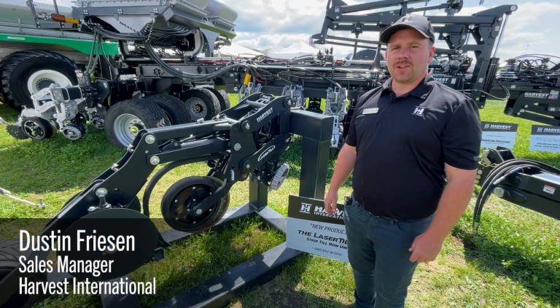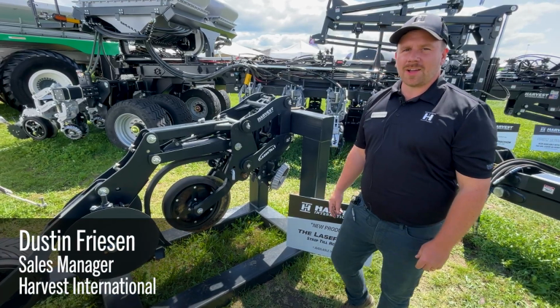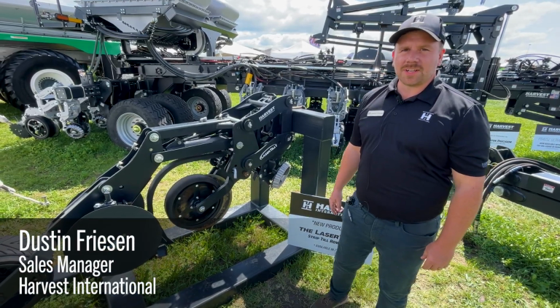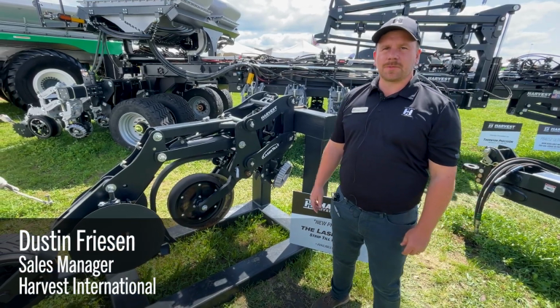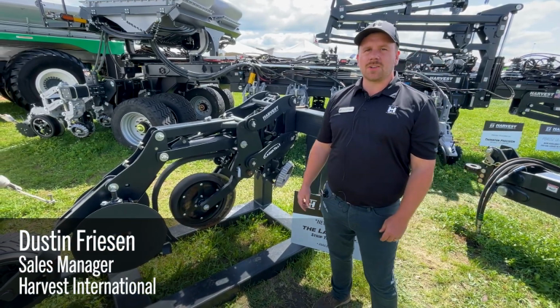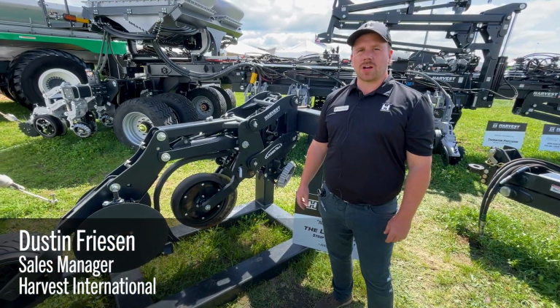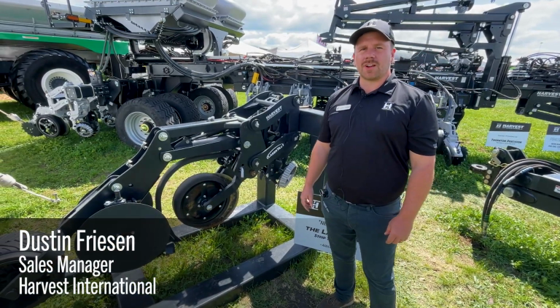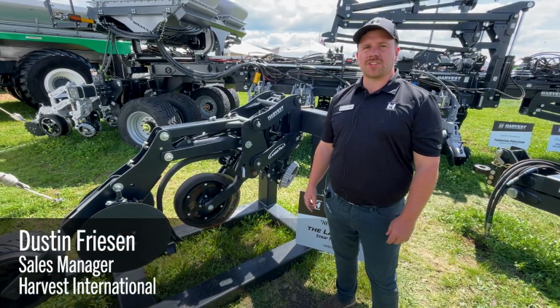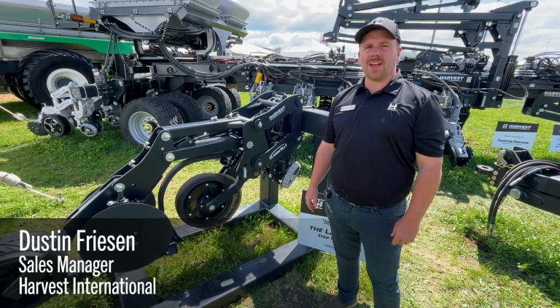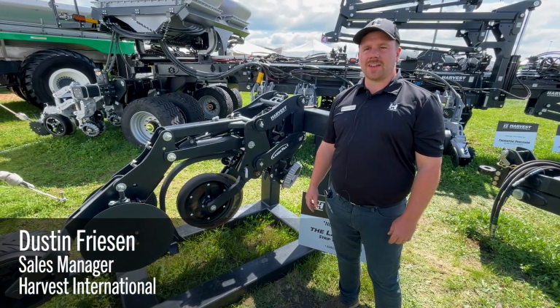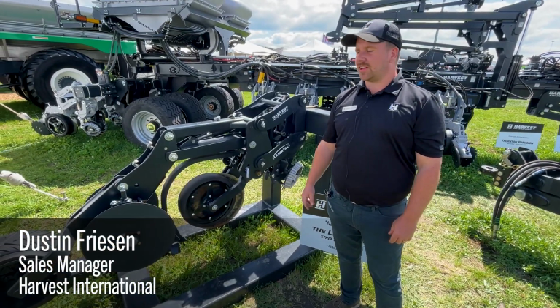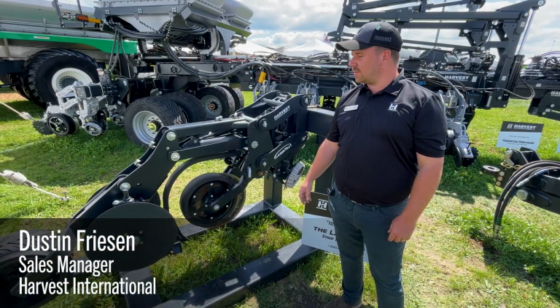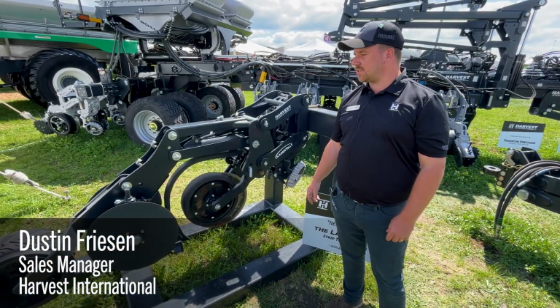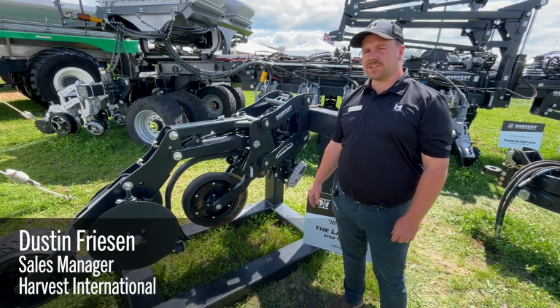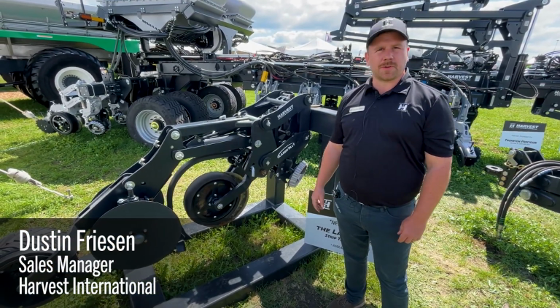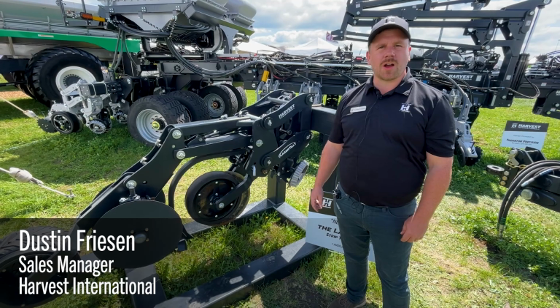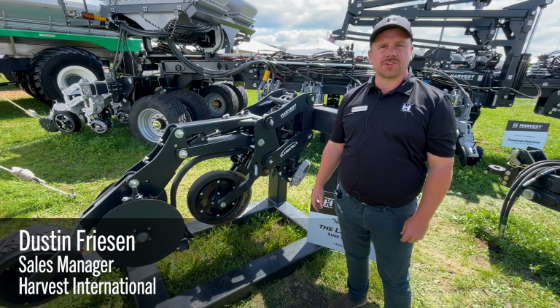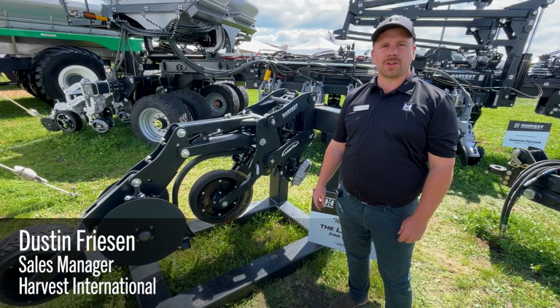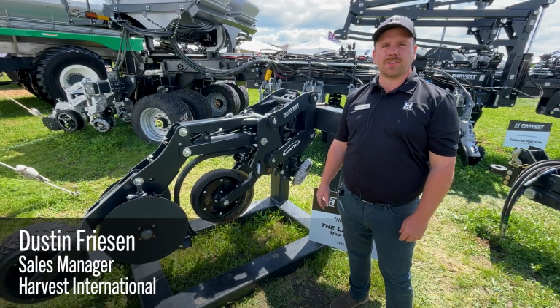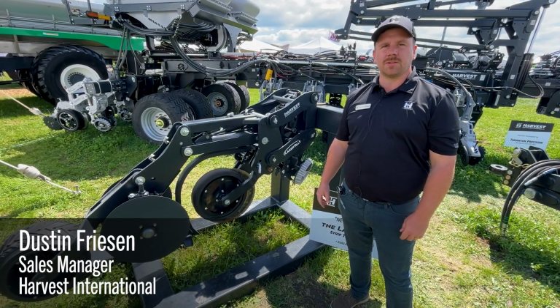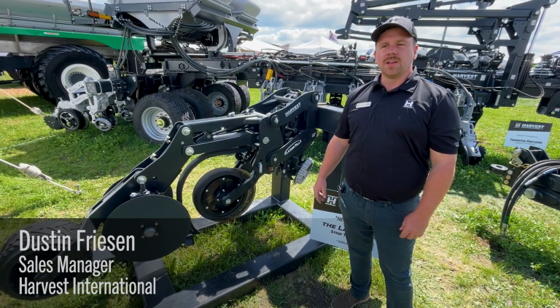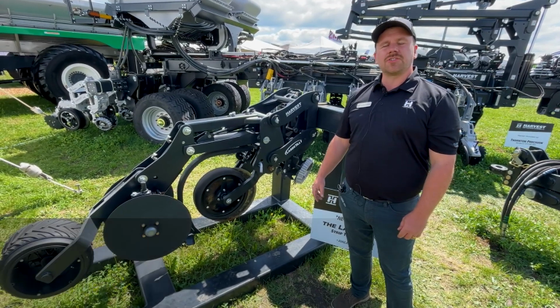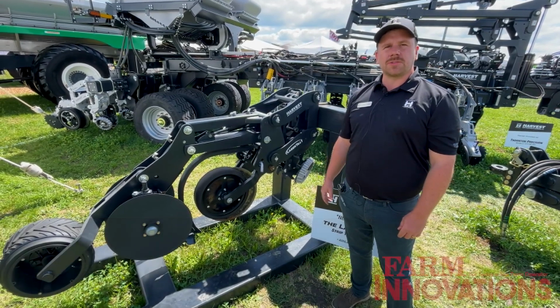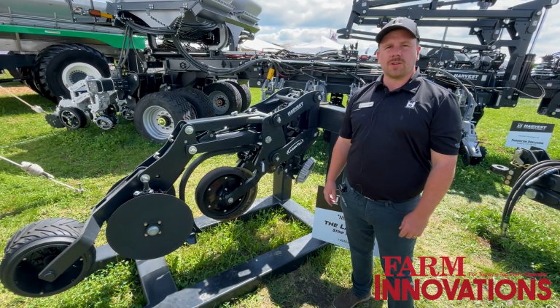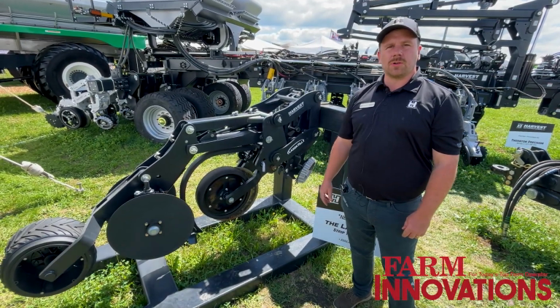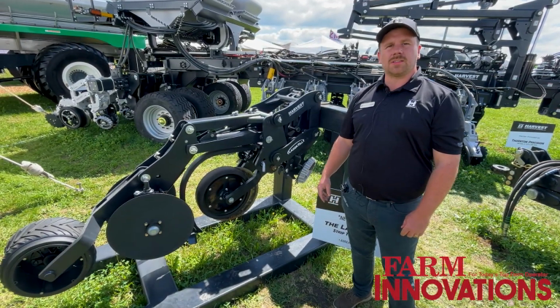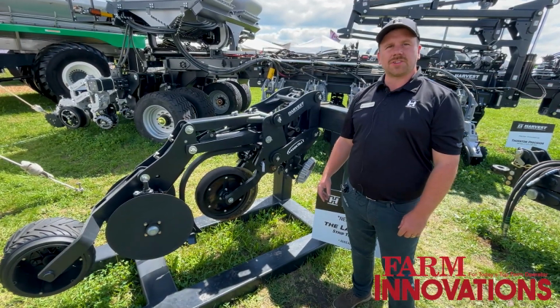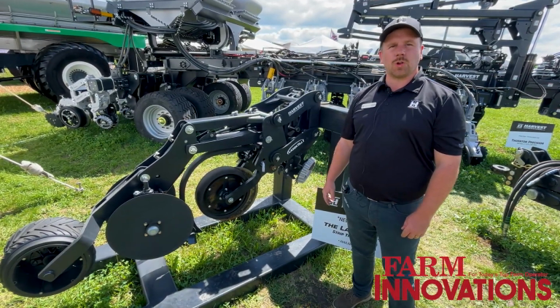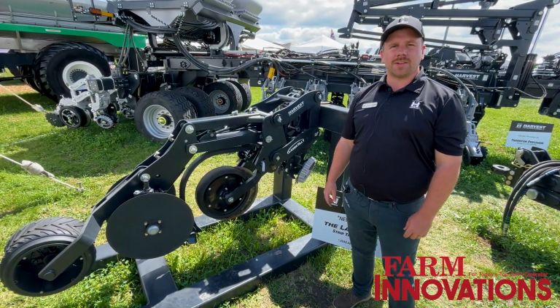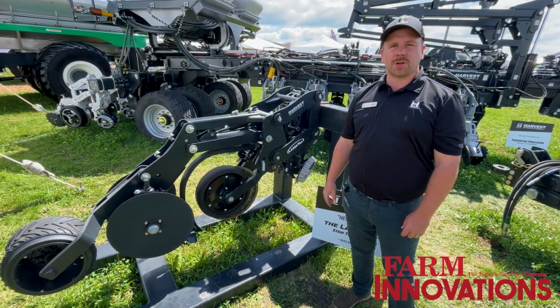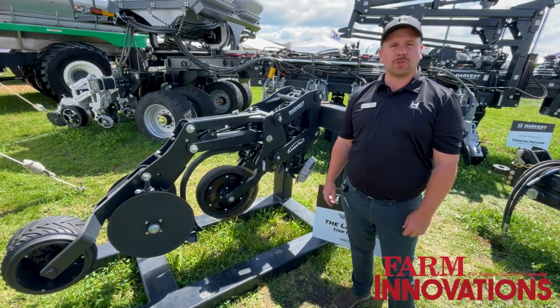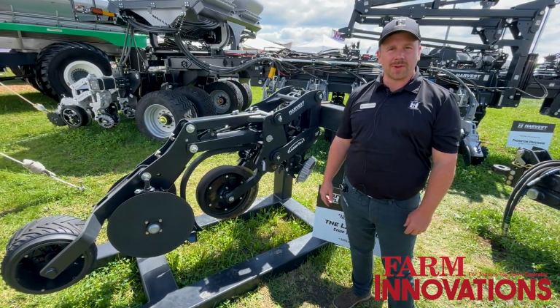Hello, I'm Dustin Friesen with Harvester National, and this year at the Farm Progress Show we're excited to introduce our new Laser-Till-1 Strip-Till Row Unit.